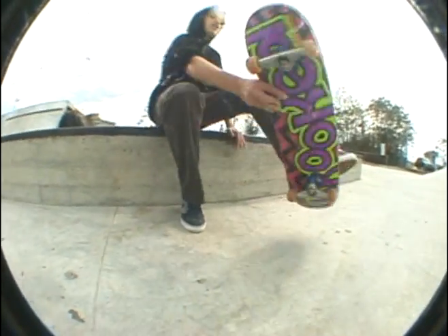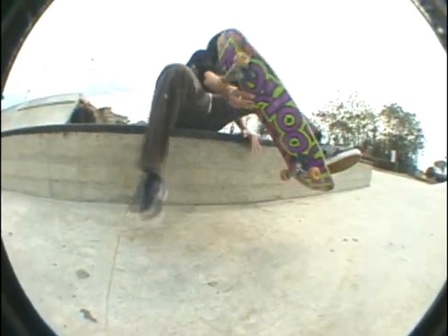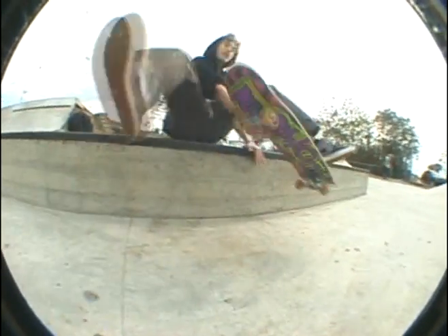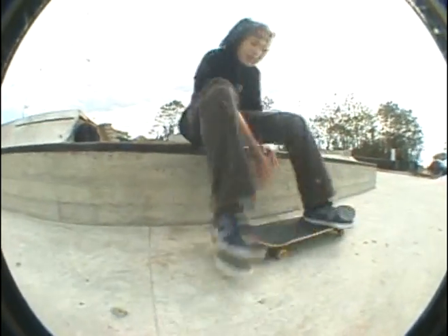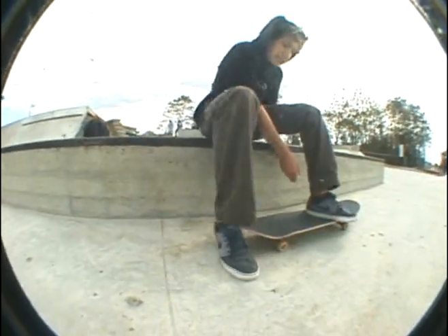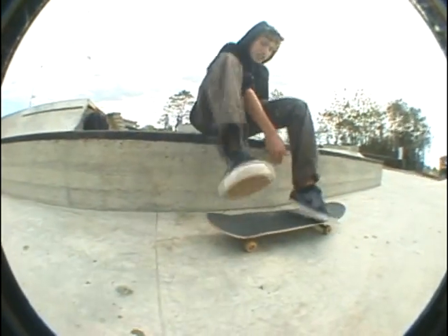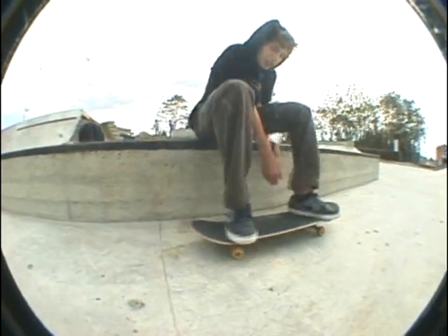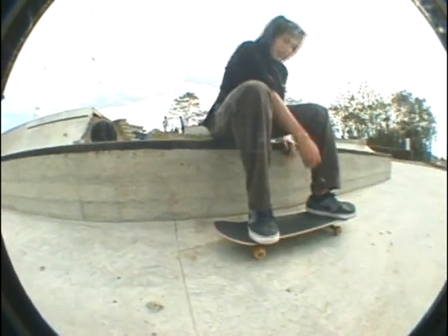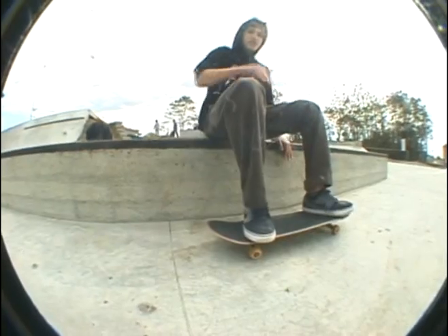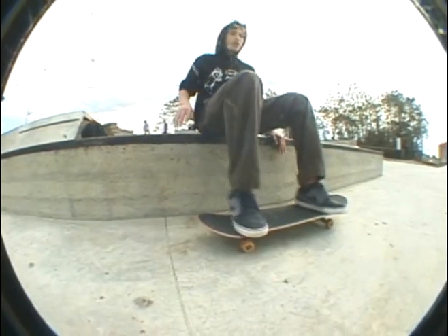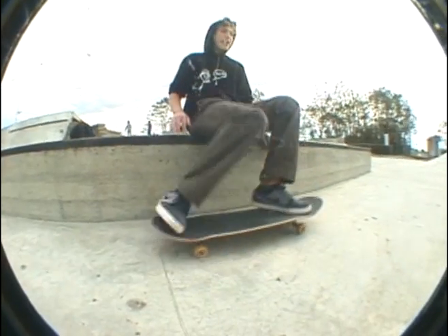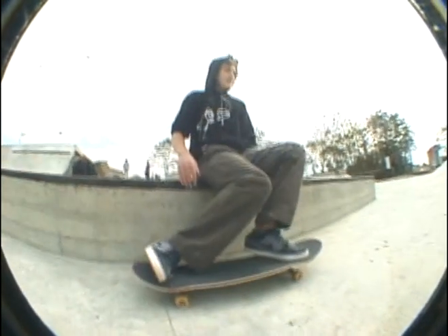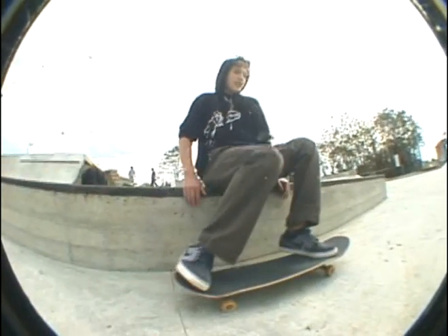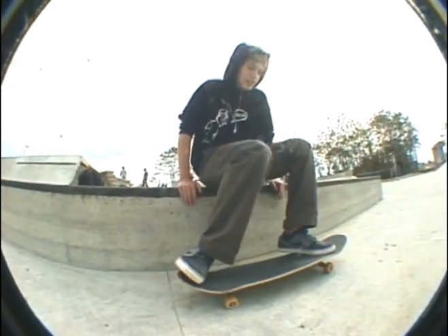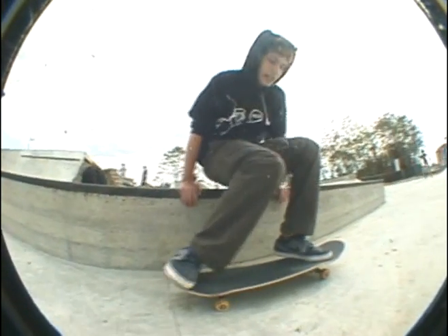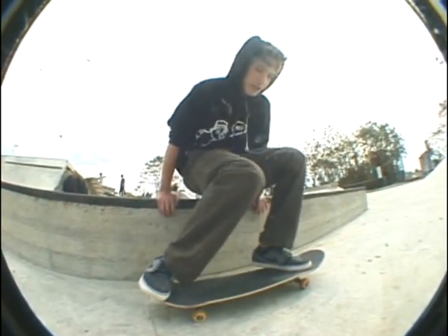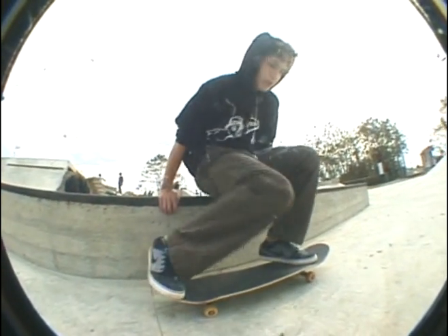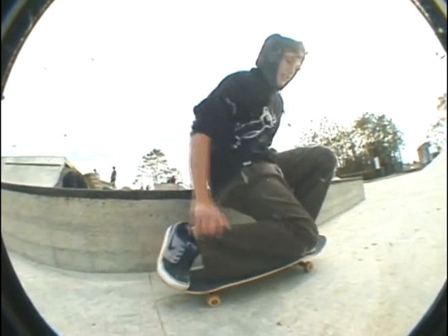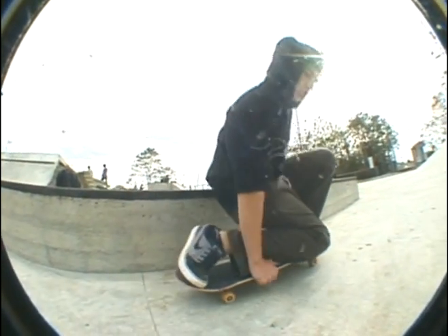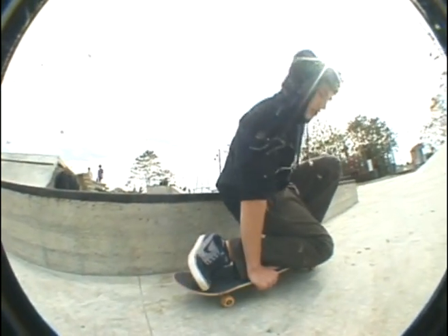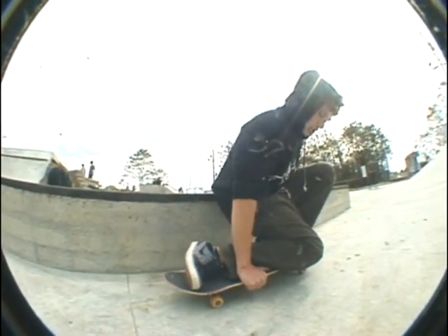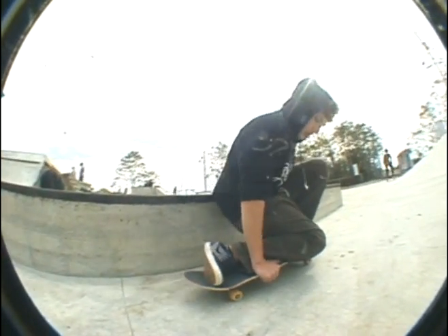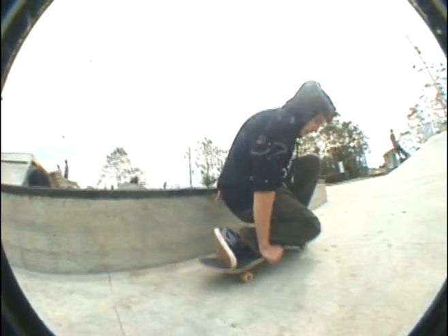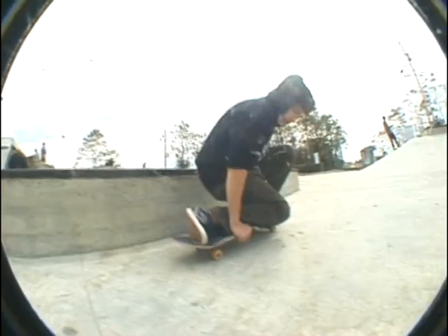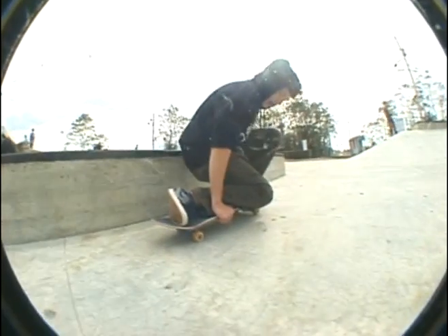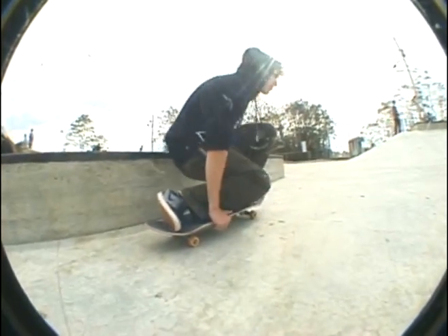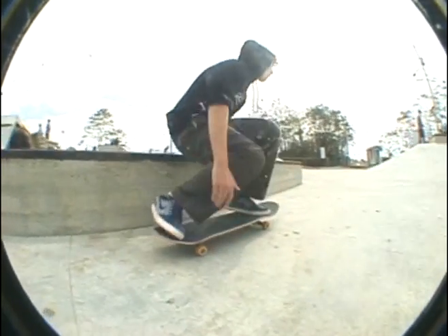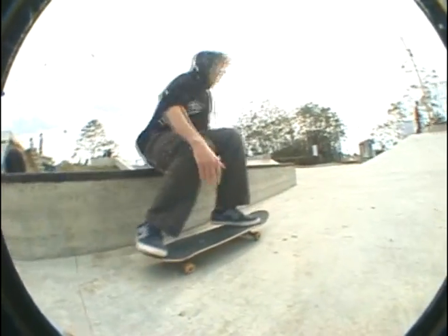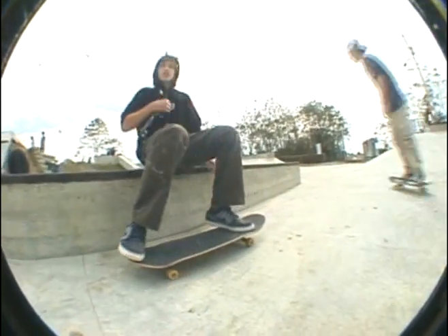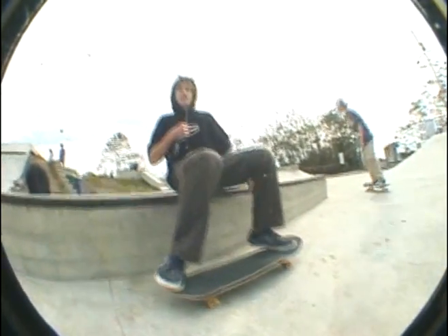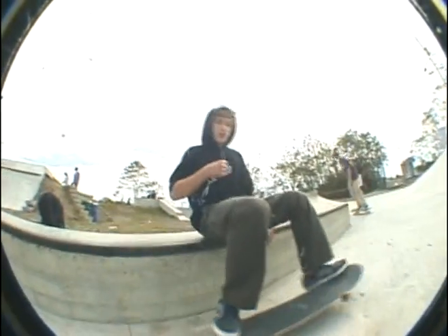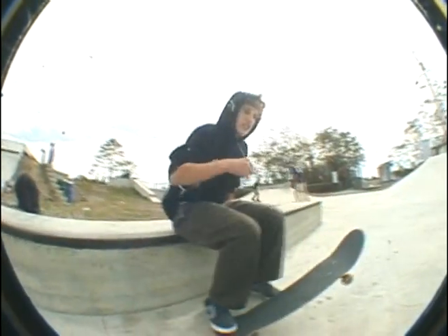And then you're going to kick it like this. Your foot's going to be out there and you're going to catch it. Land like this, roll away. Lick an ice cream cone and then just do a tough nail. And that's going to look sick. Sorta like this.